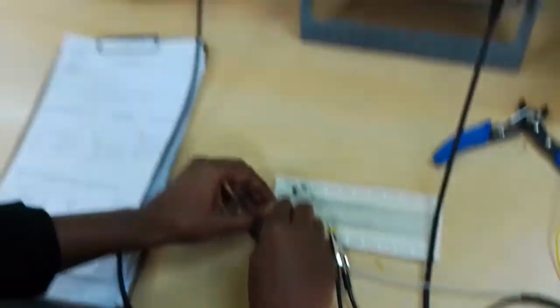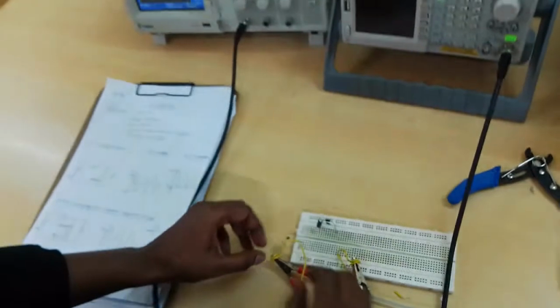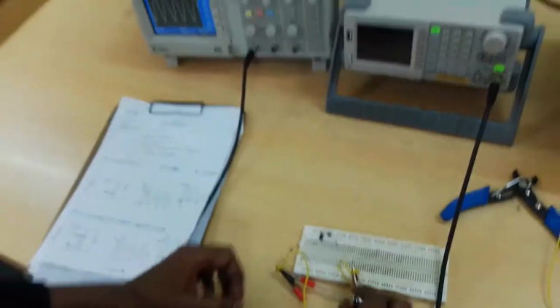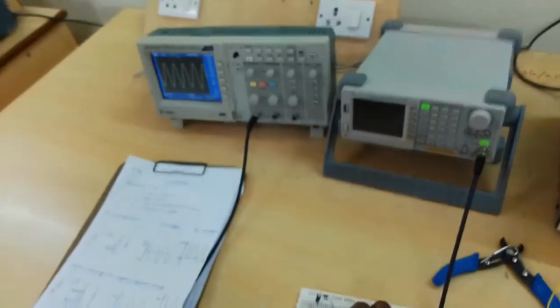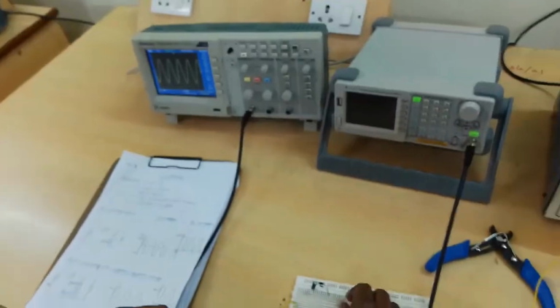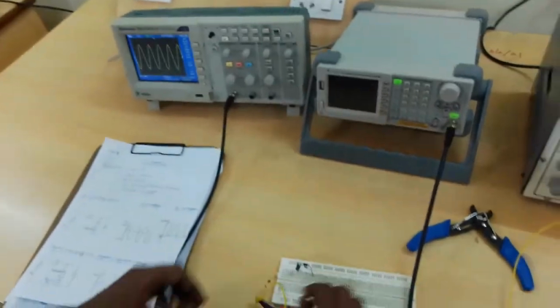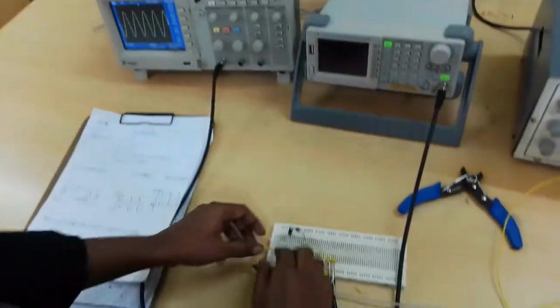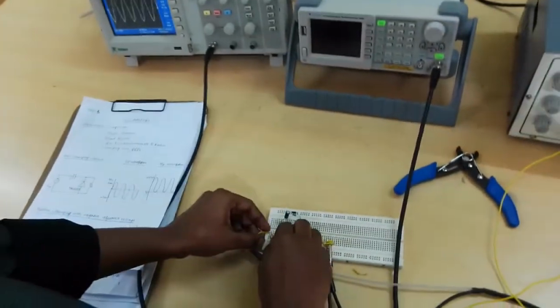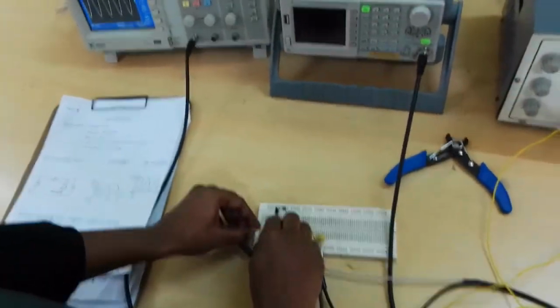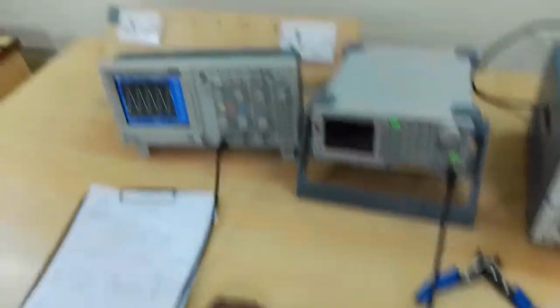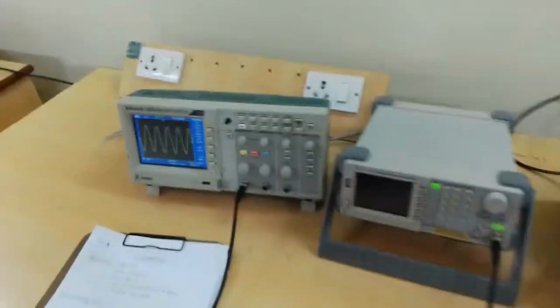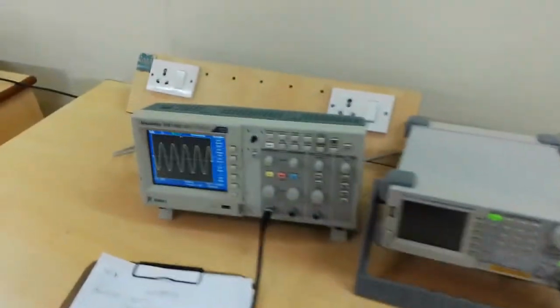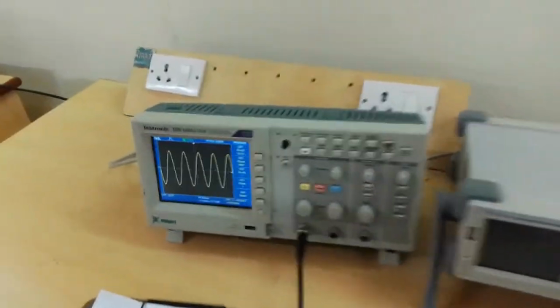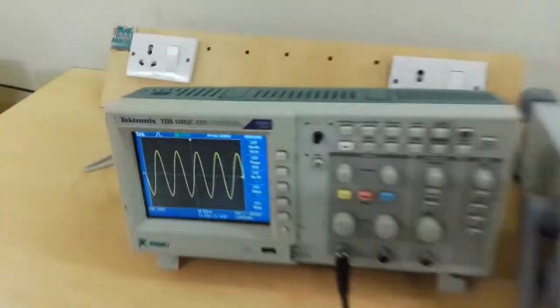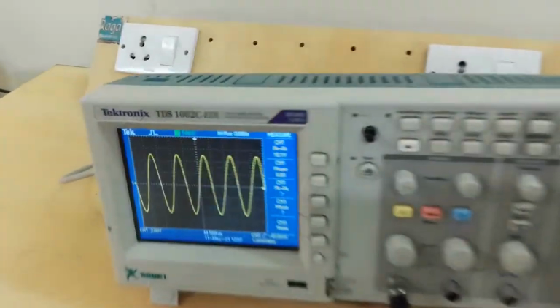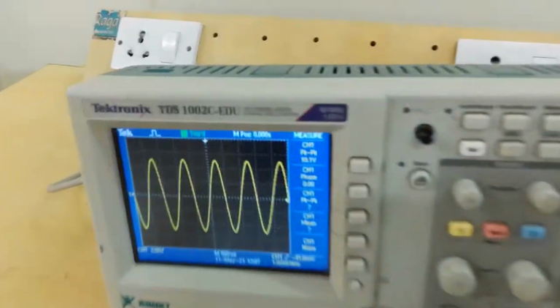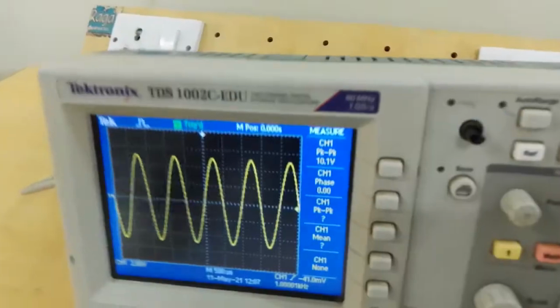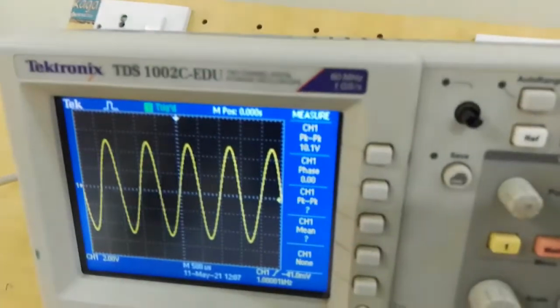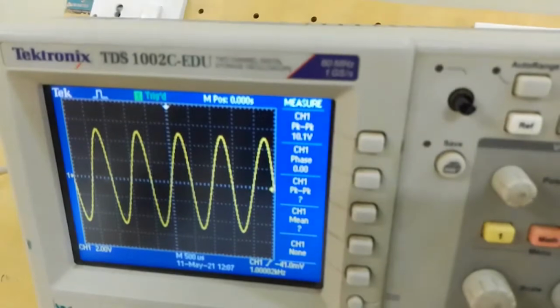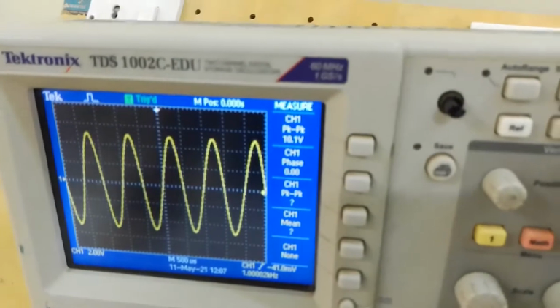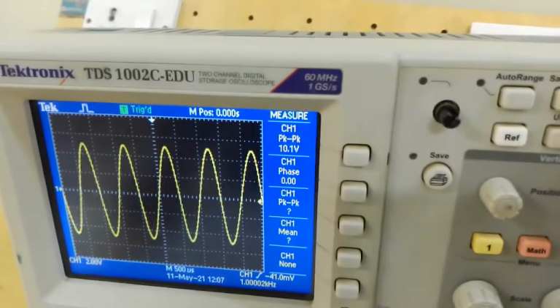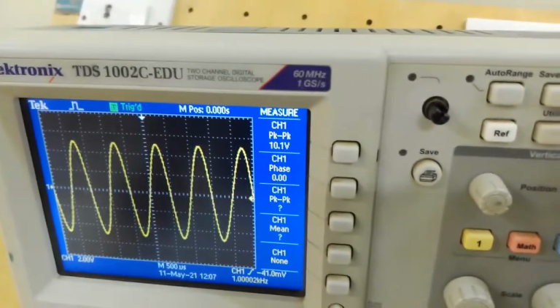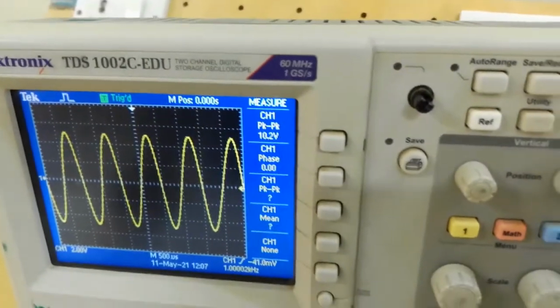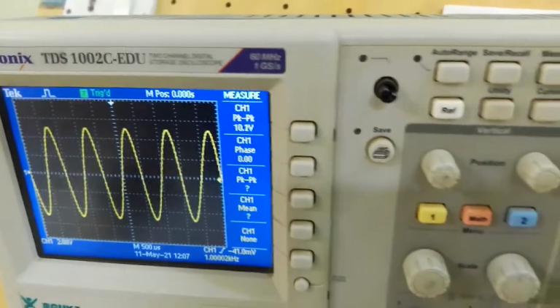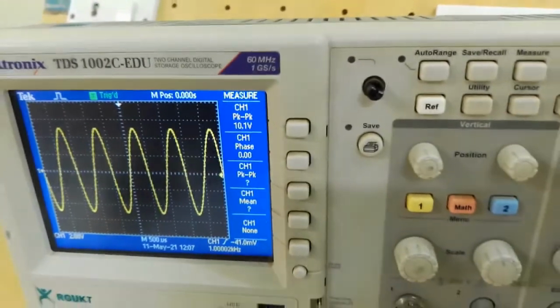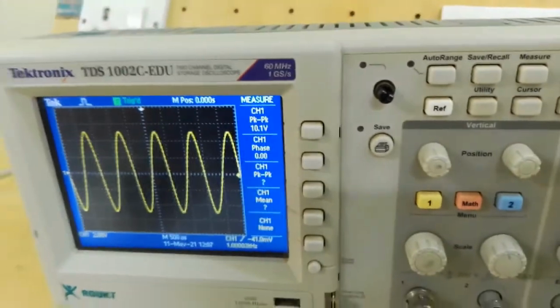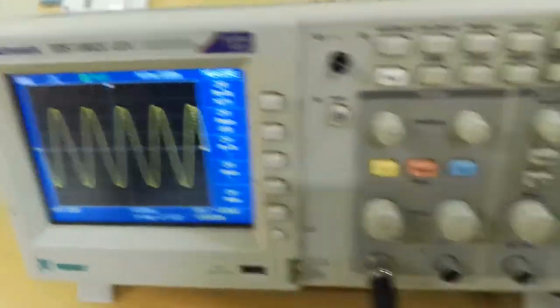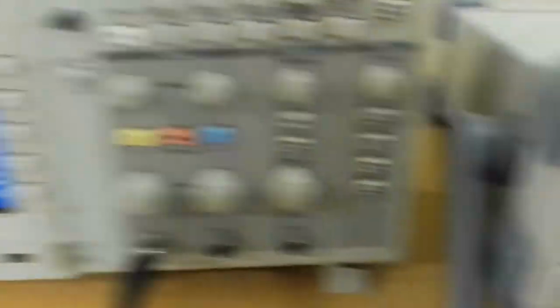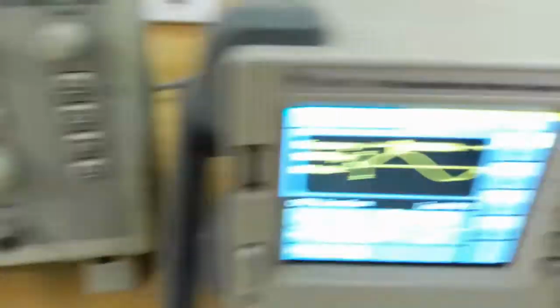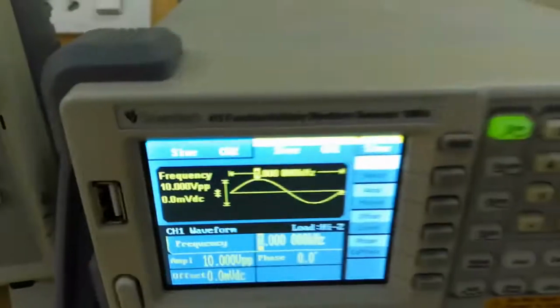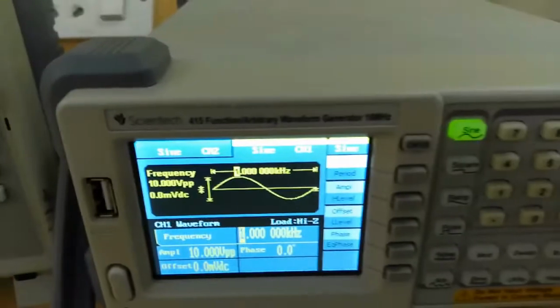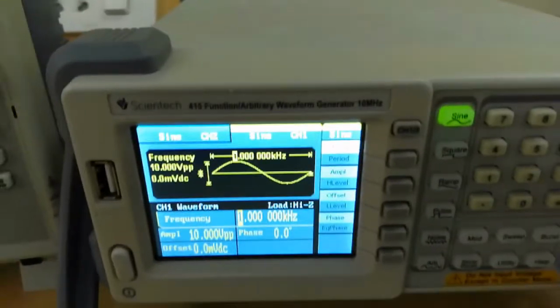First, set the input to 10 volts peak to peak with the frequency 1 kilohertz.